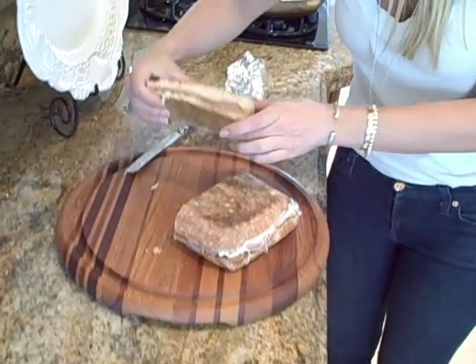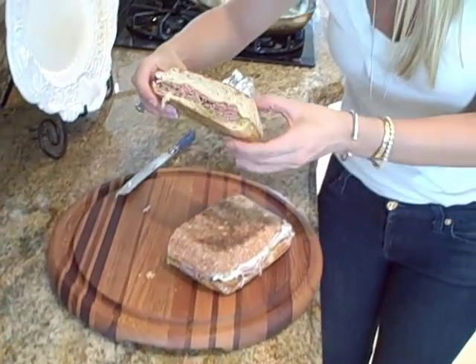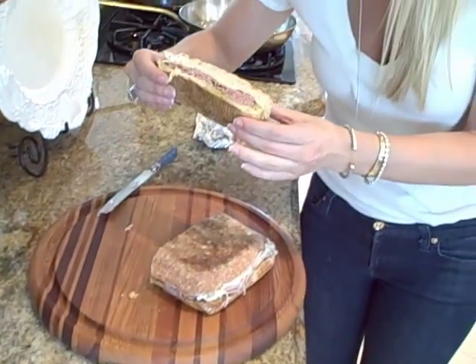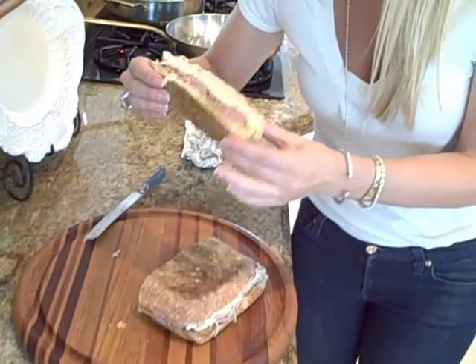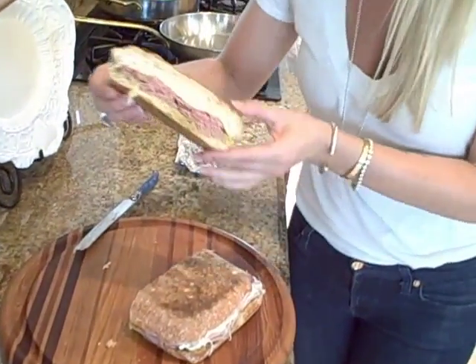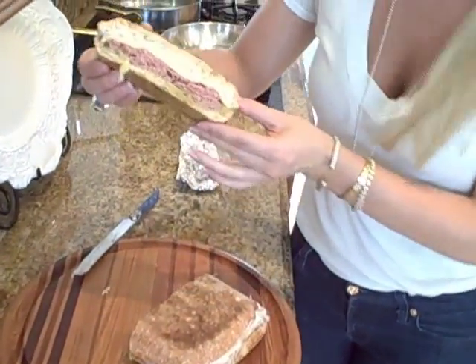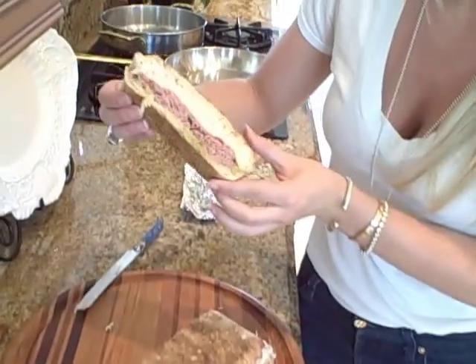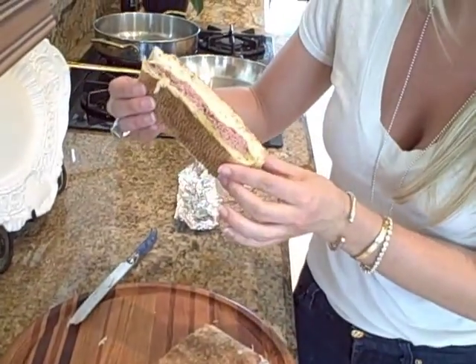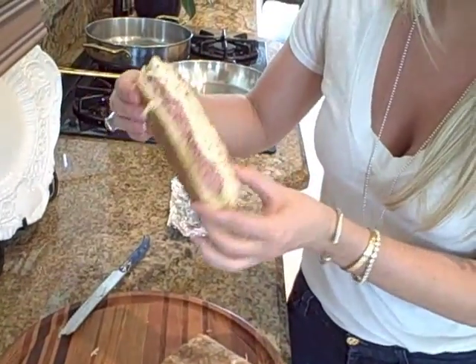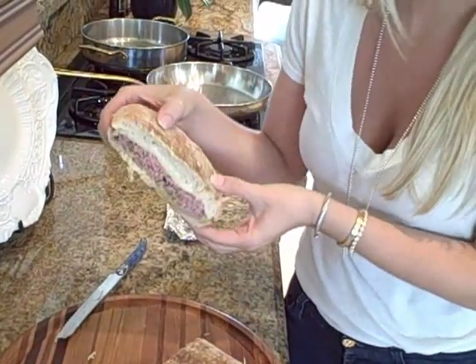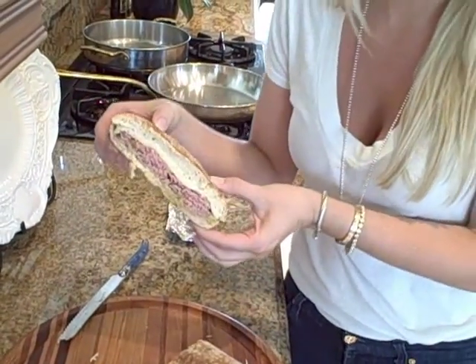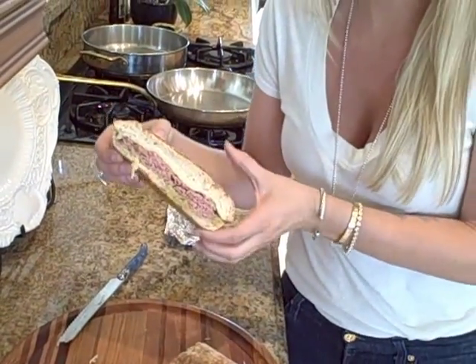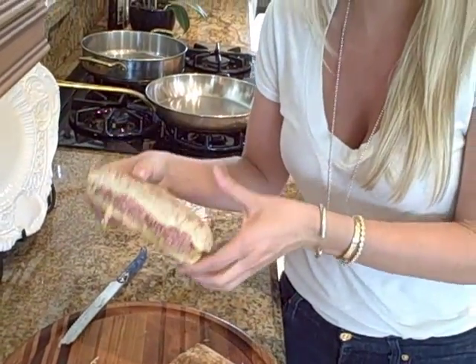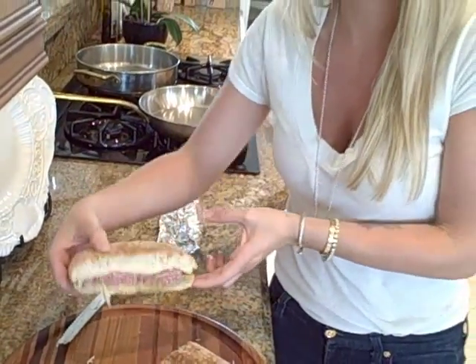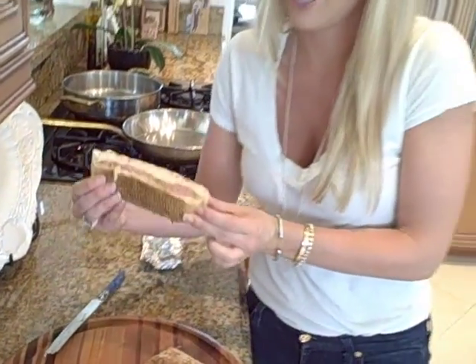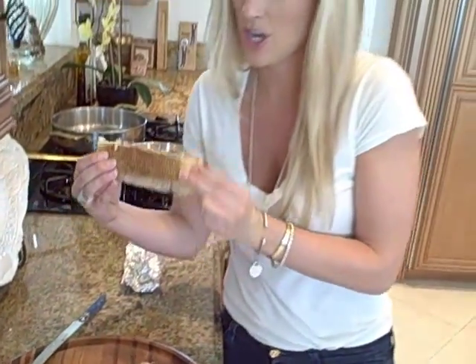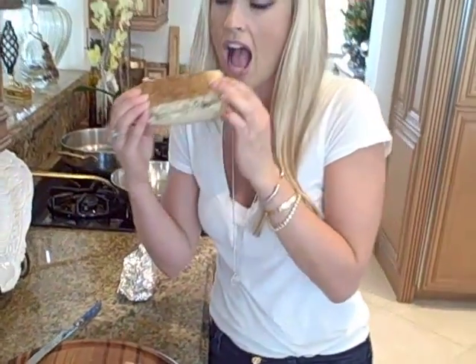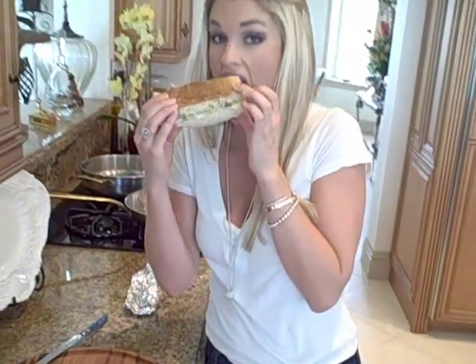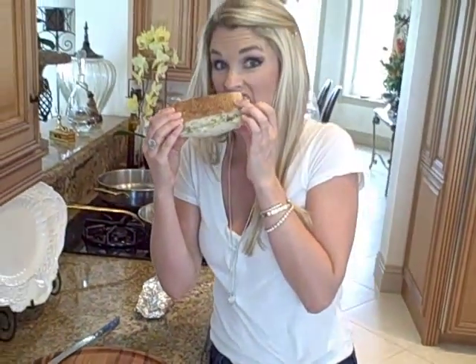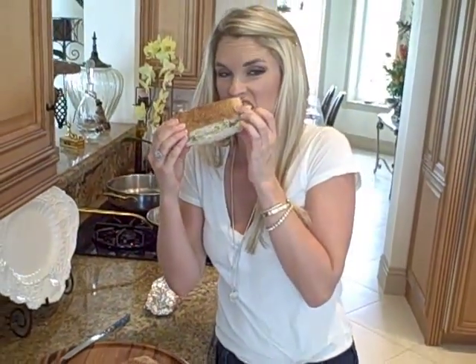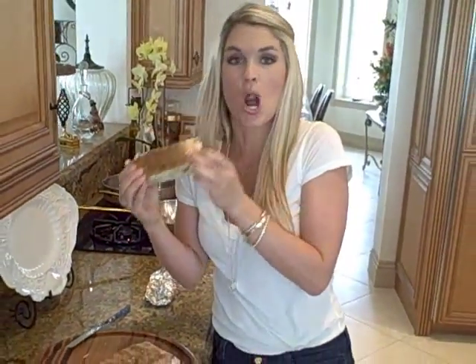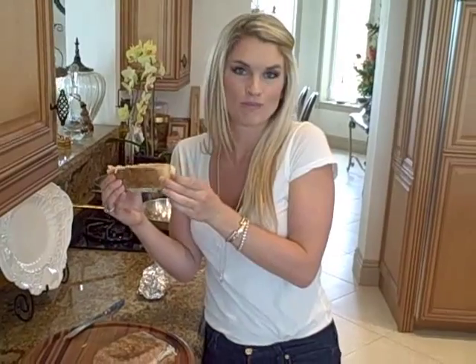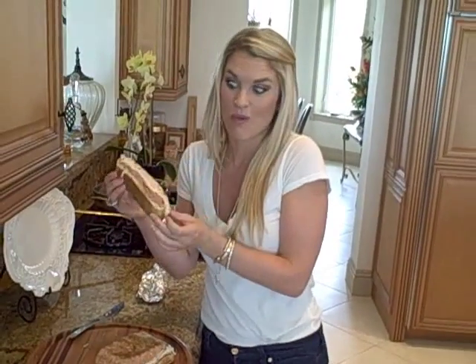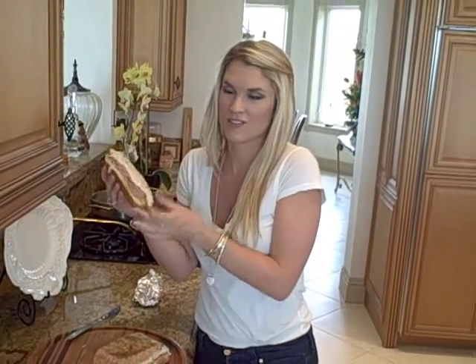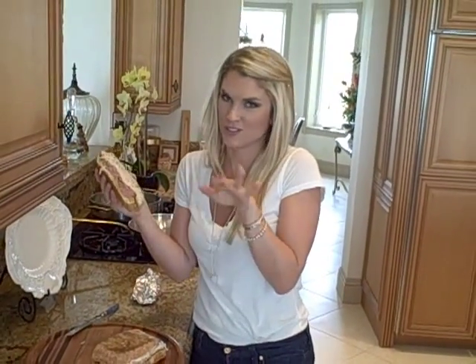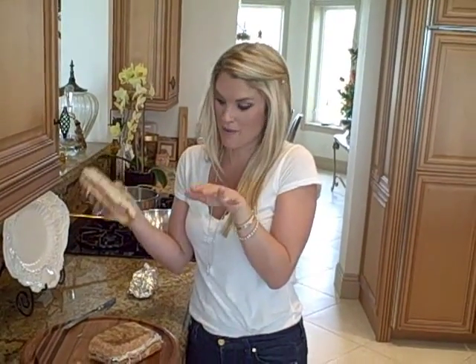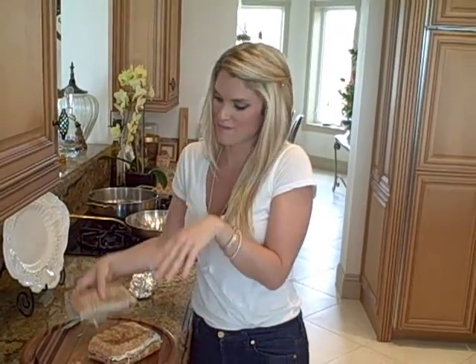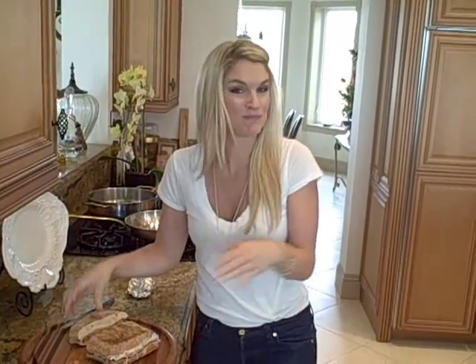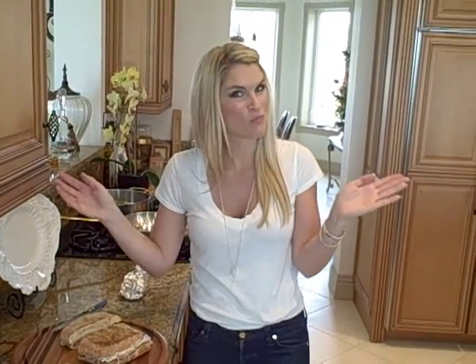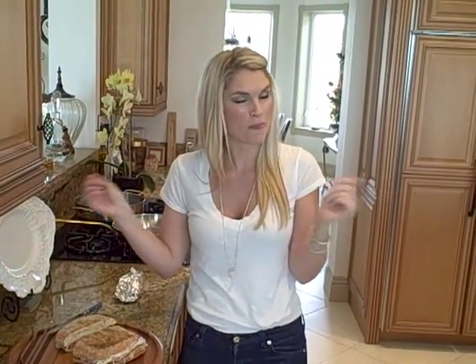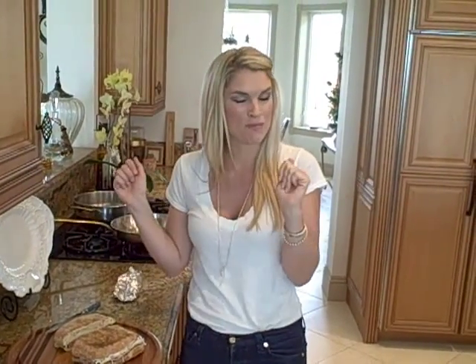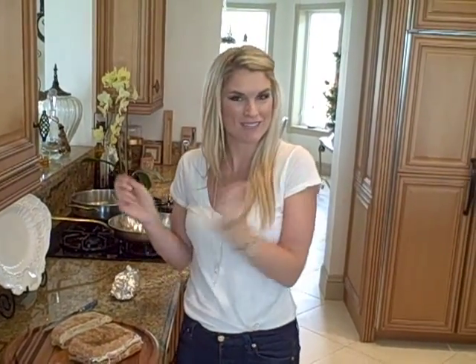How delicious does that look? You have the pesto, you have the roast beef, and that delicious cheese. There you go — a delicious sandwich. I hope you like it.